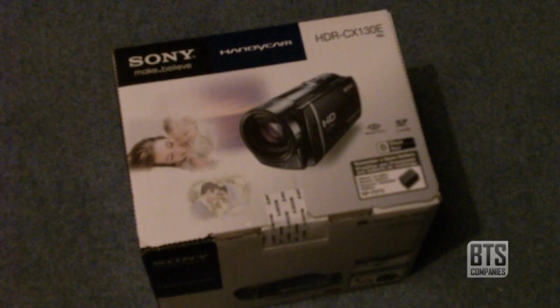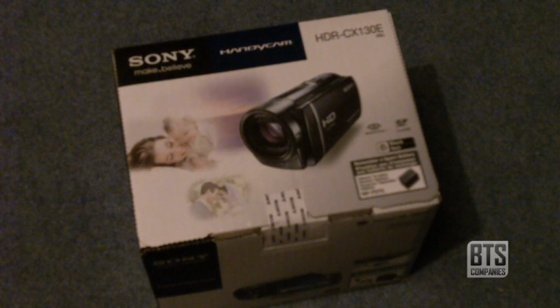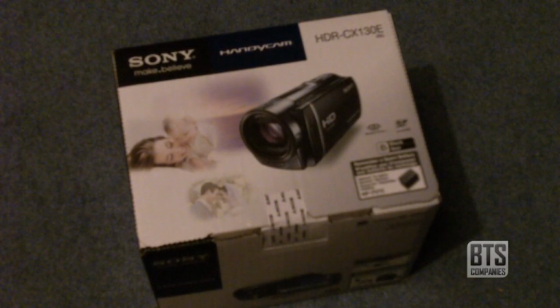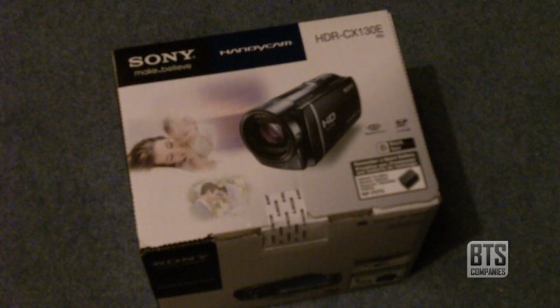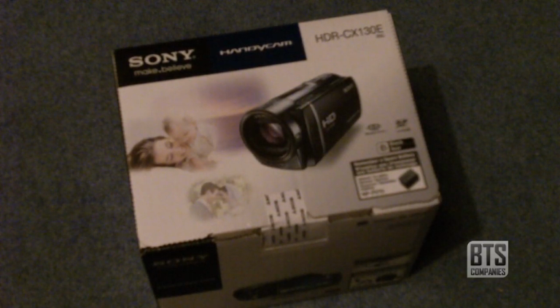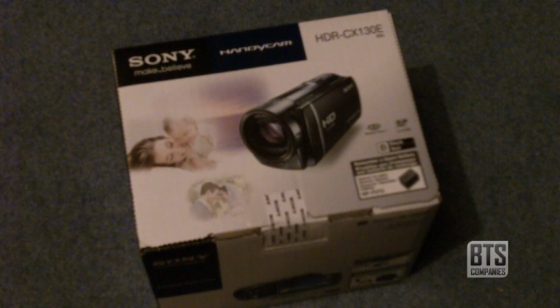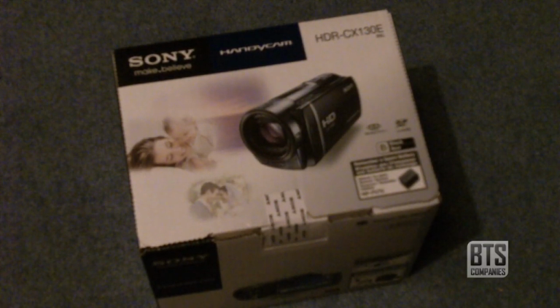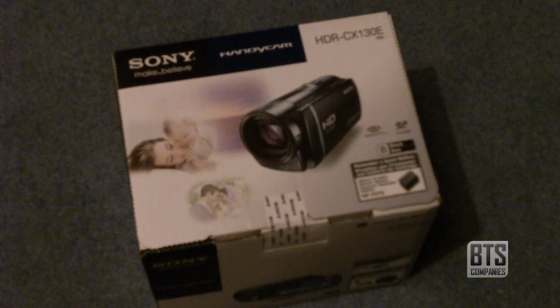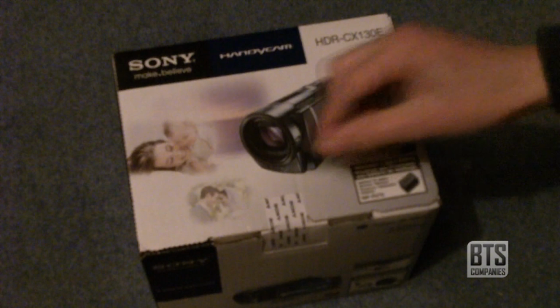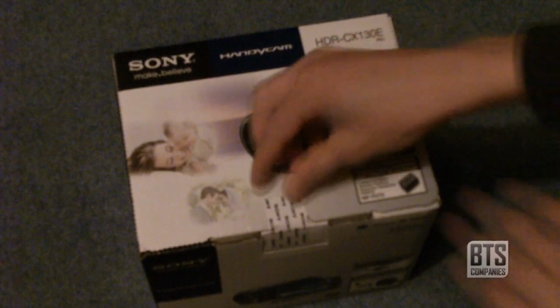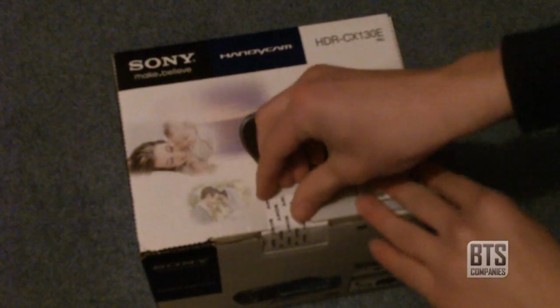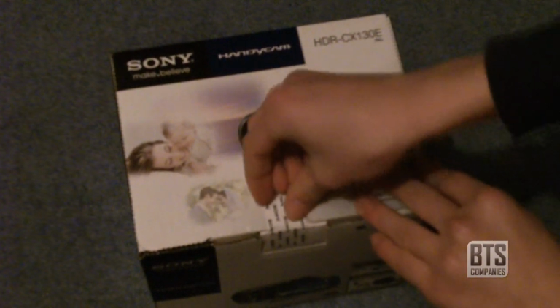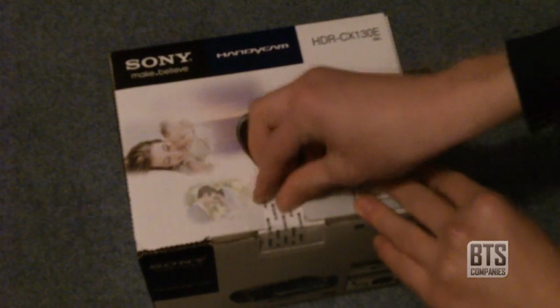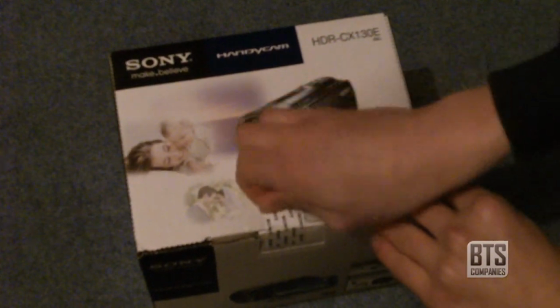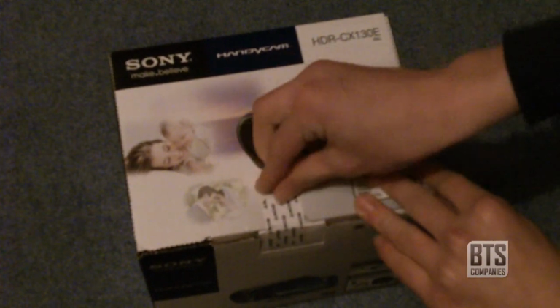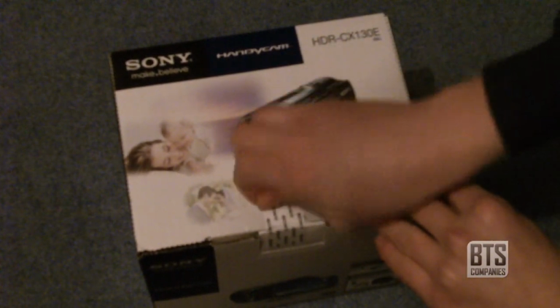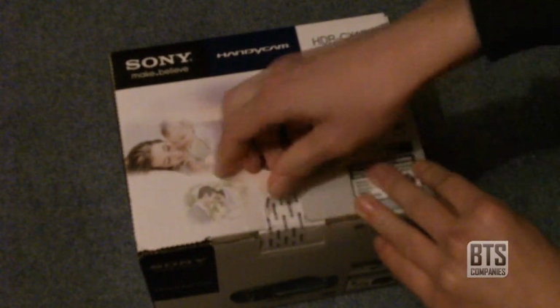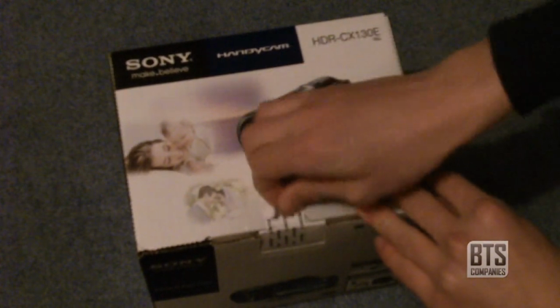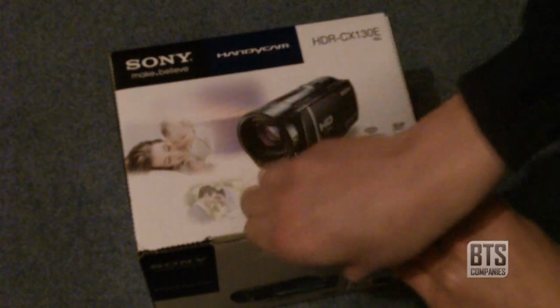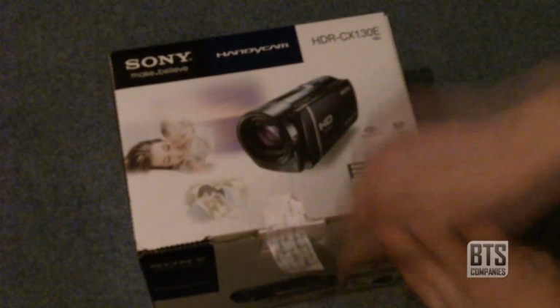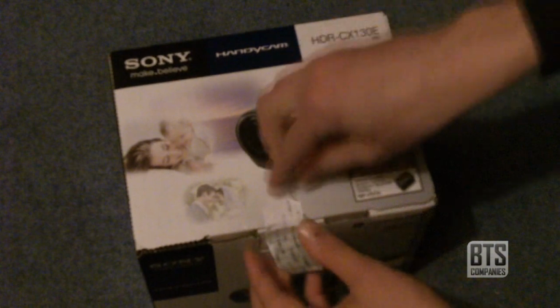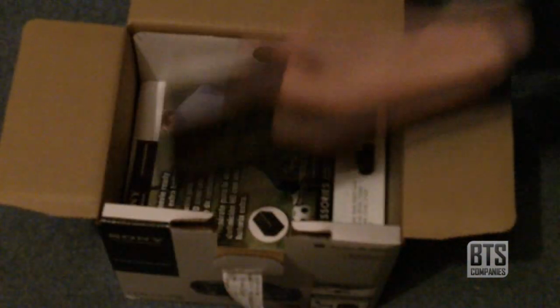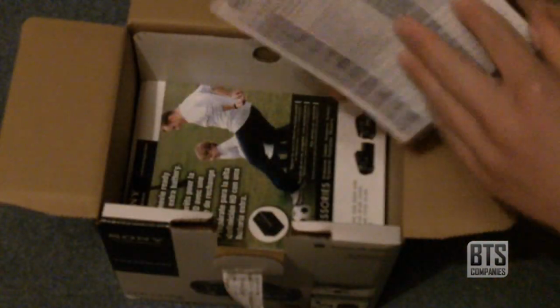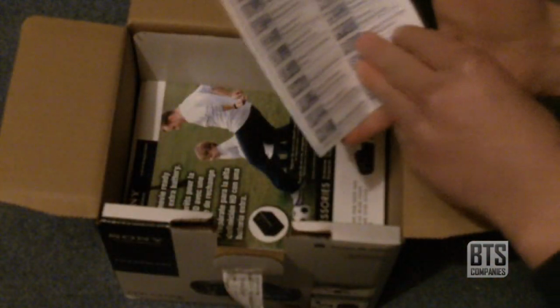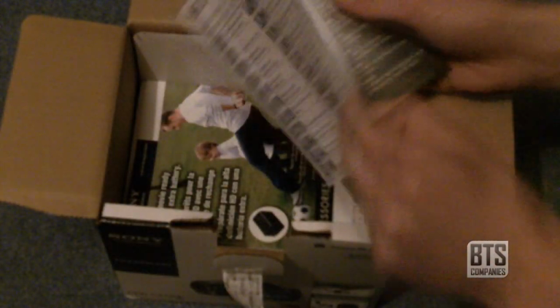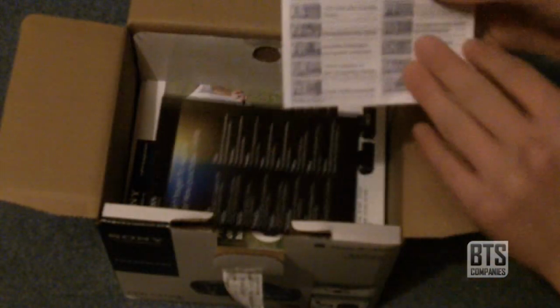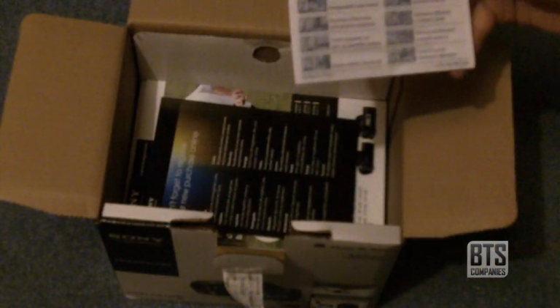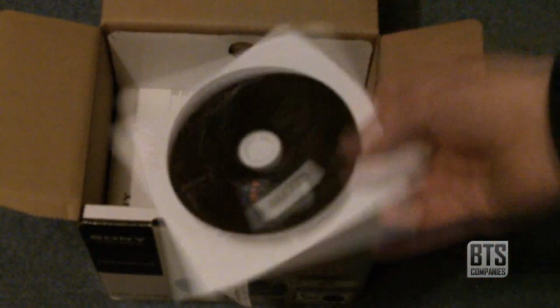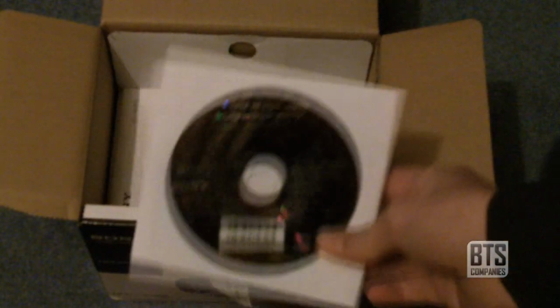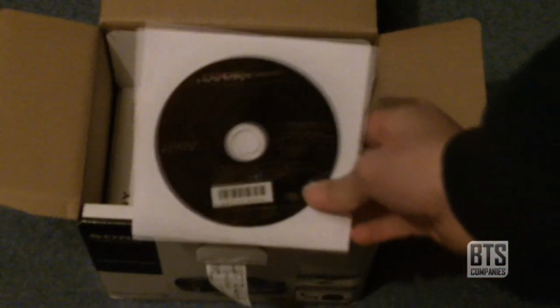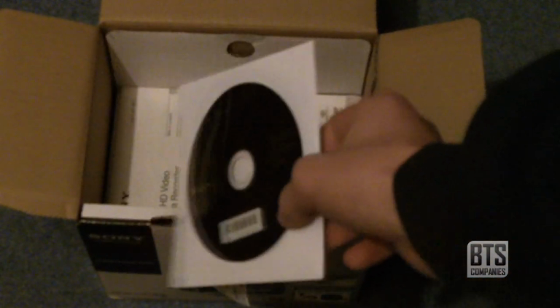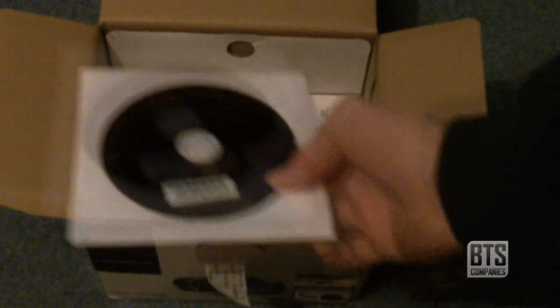Now for the main attraction: the Sony HDR CX130E, which we have here. There's a nice Sony seal on the box, and when we tear it off, inside we have the warranty information, some other literature, and a CD containing some of Sony's software.